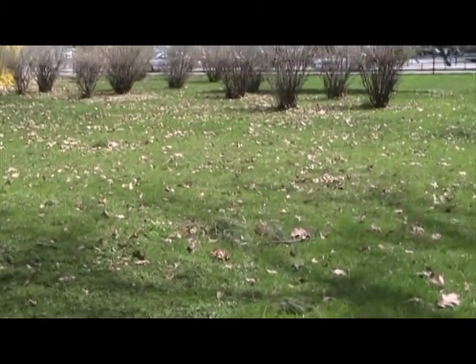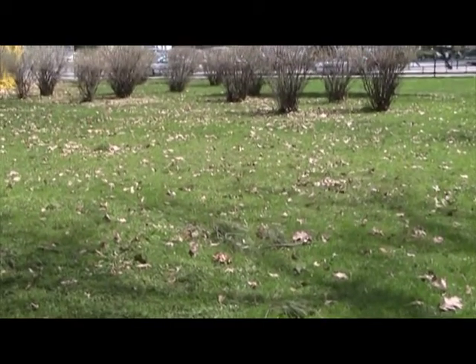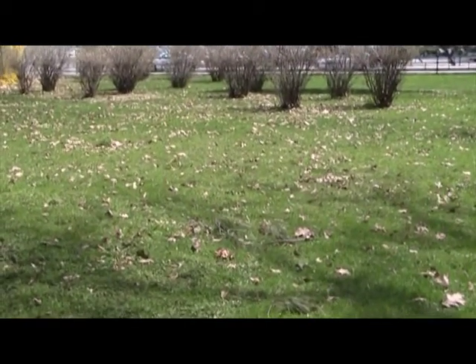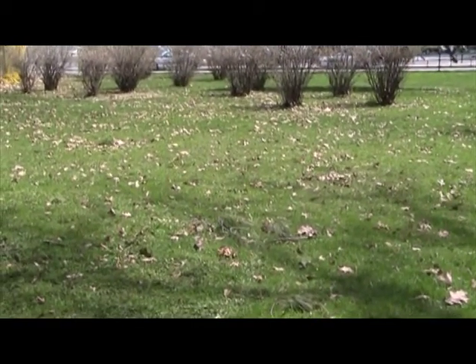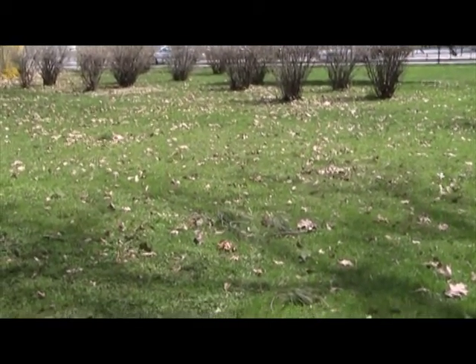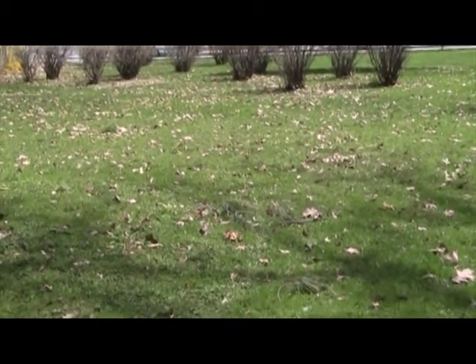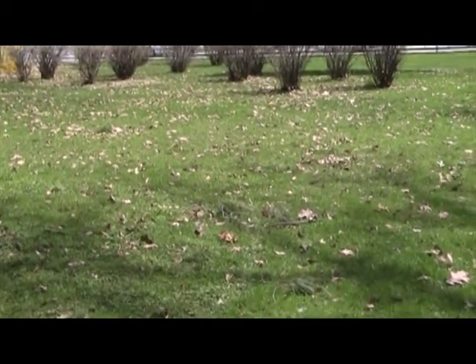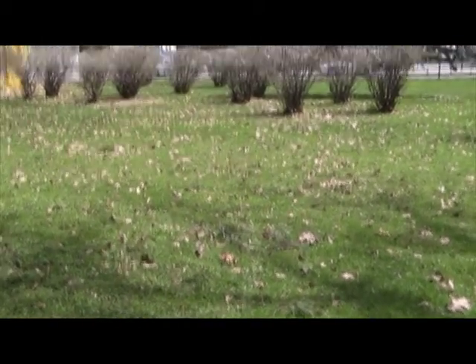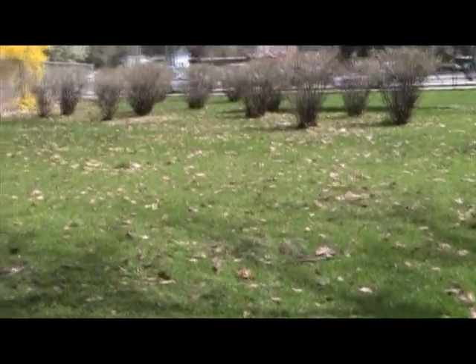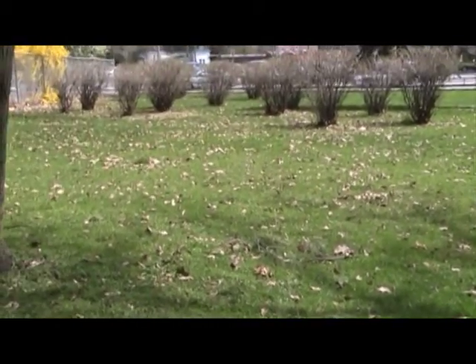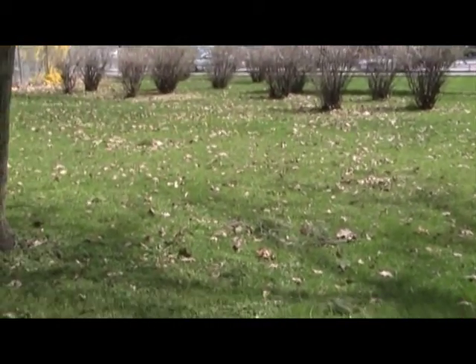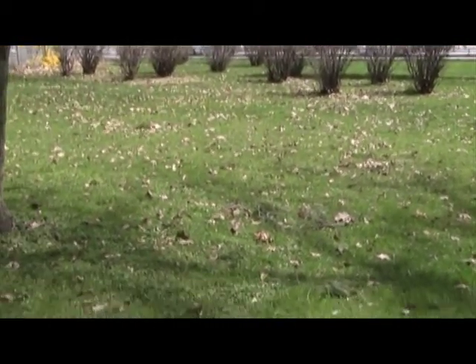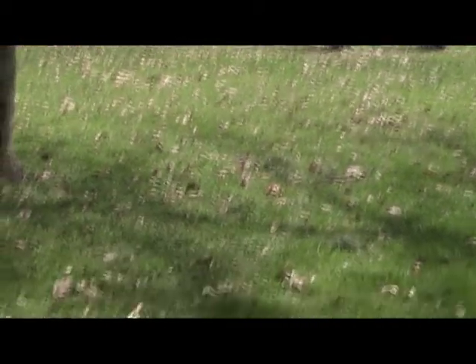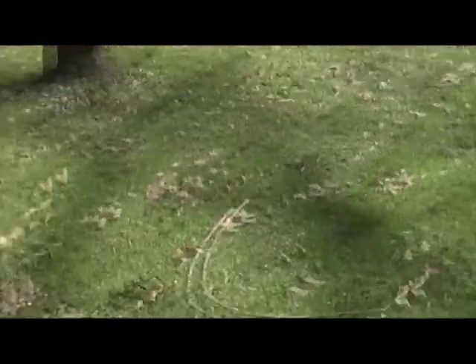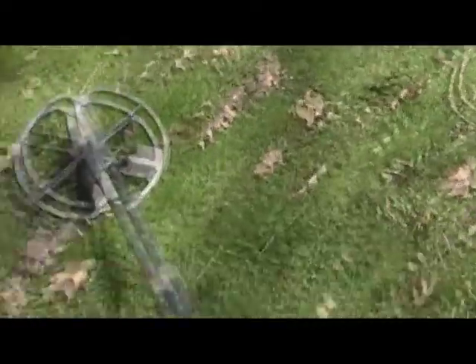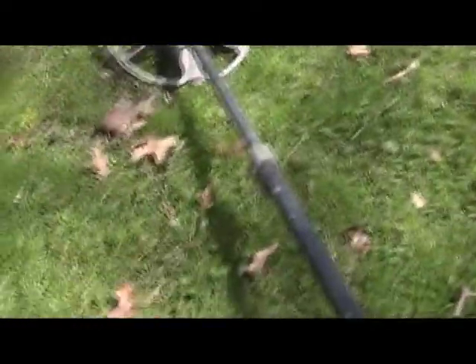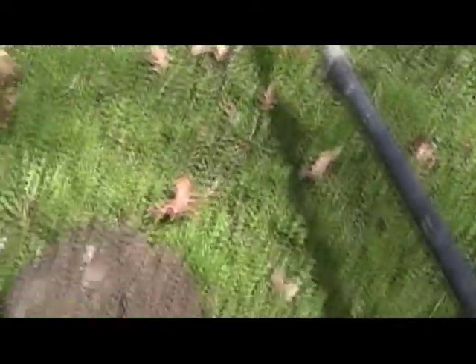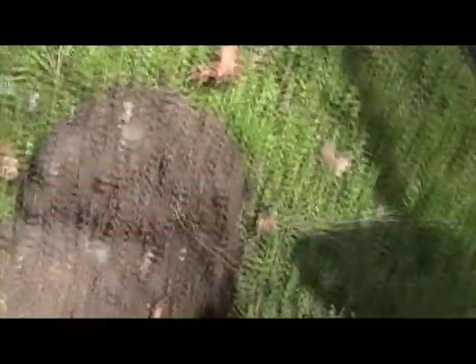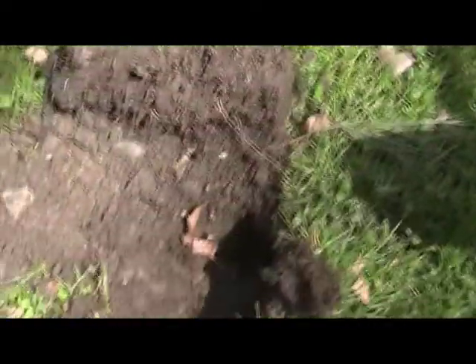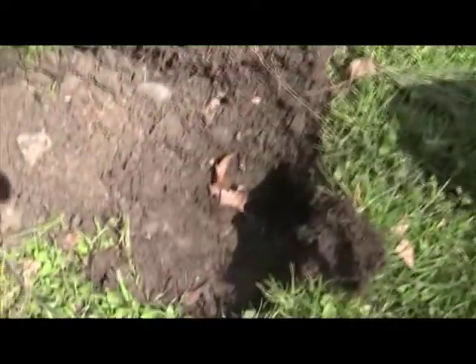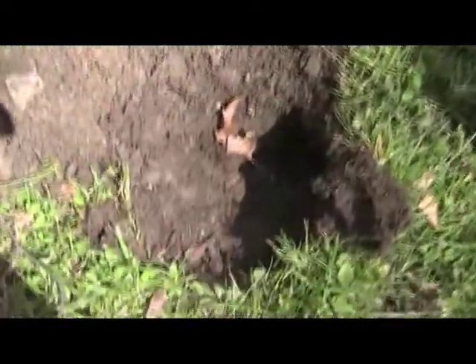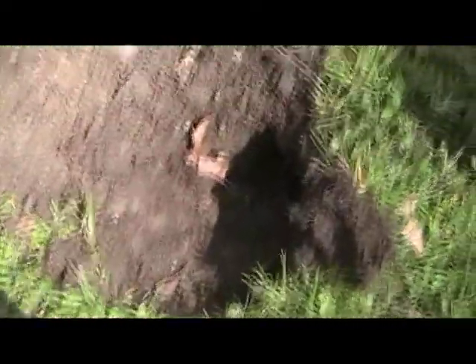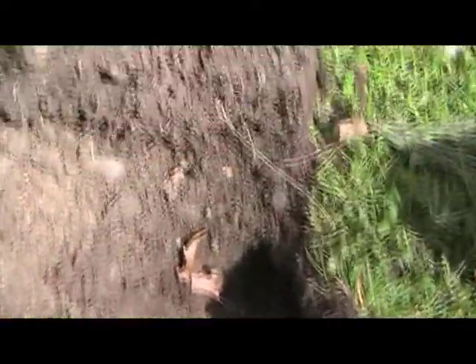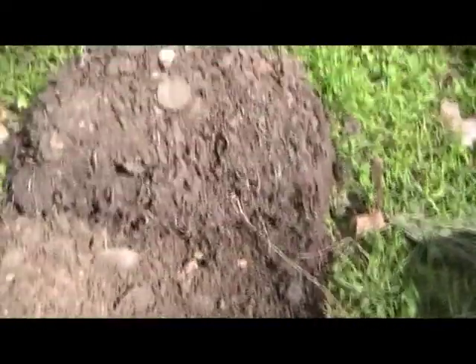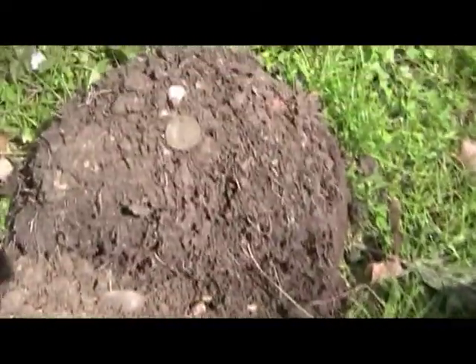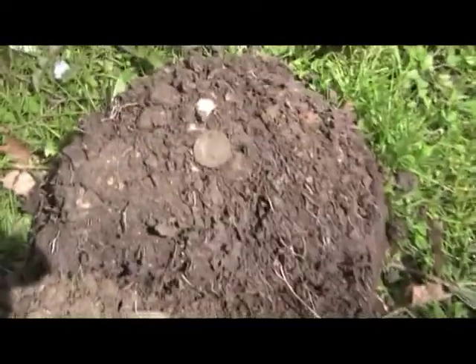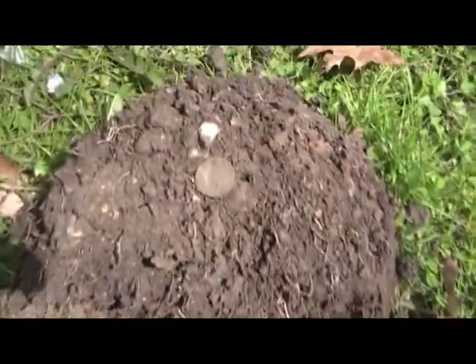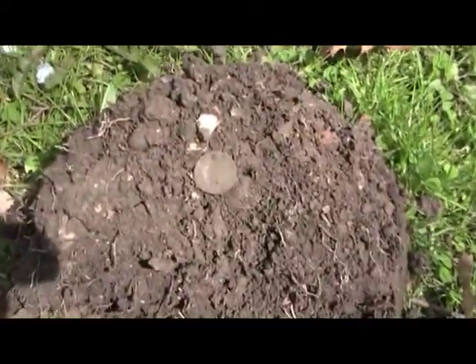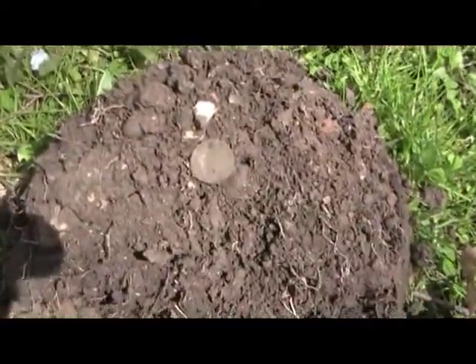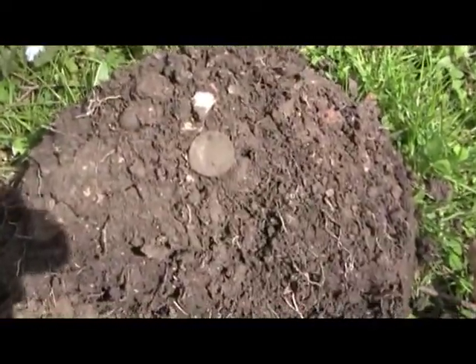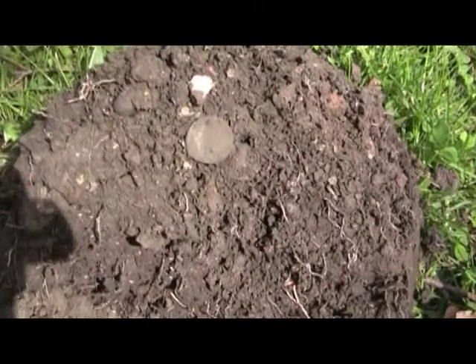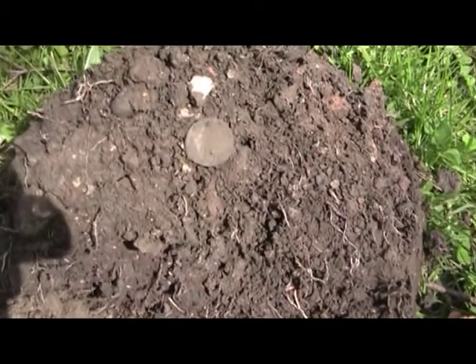Hi everyone, it's SS Cinder Coop. I'm here at a local park and I just got my first good signal, and it's an Indian head cent.